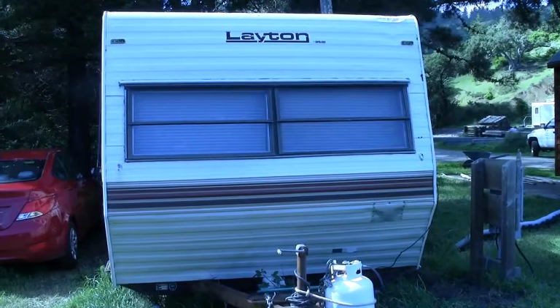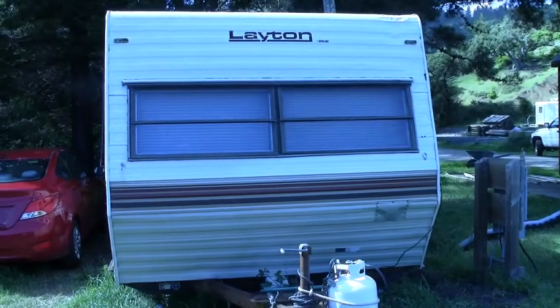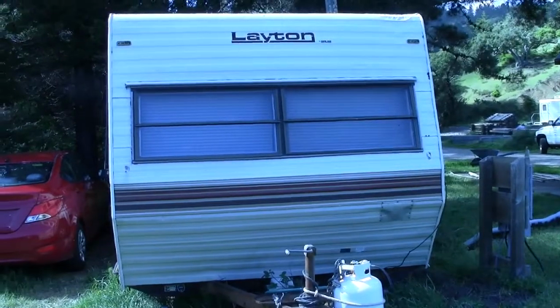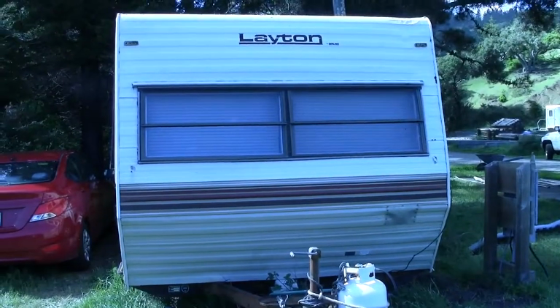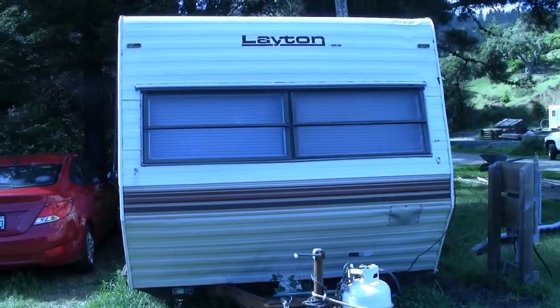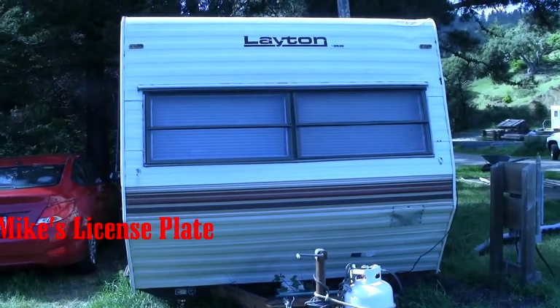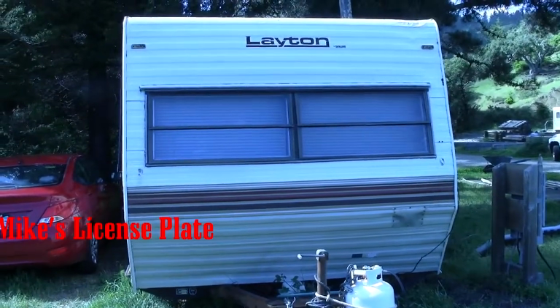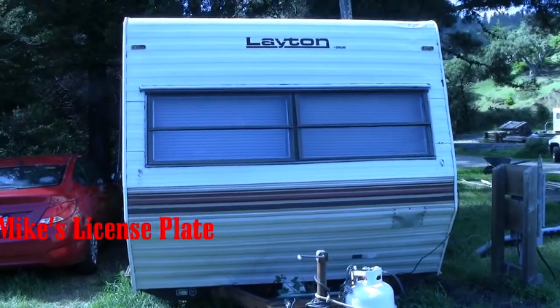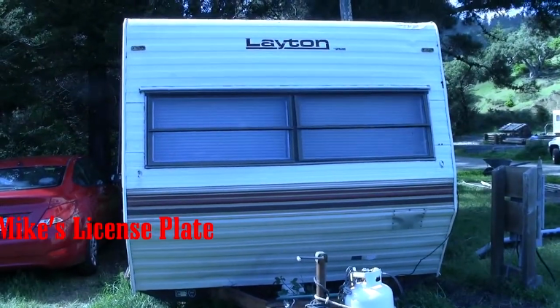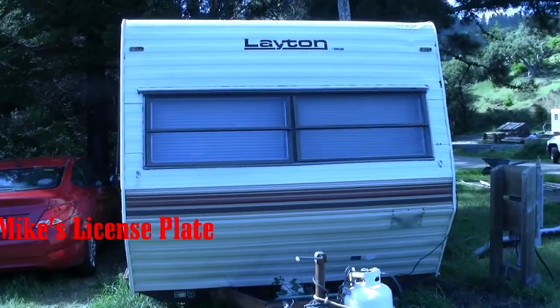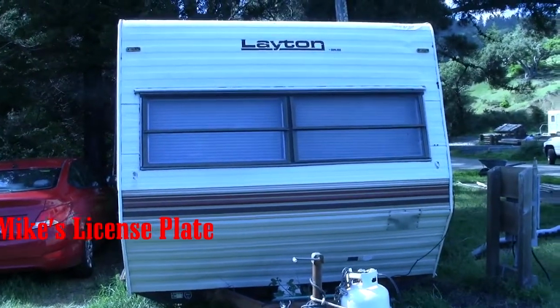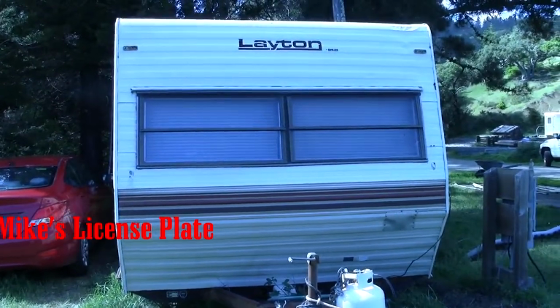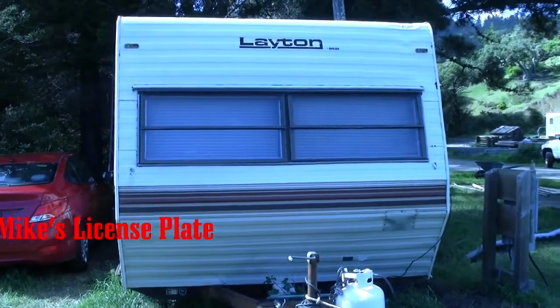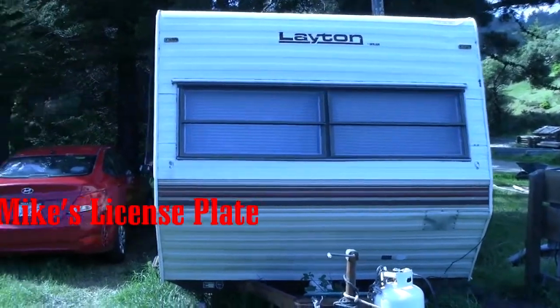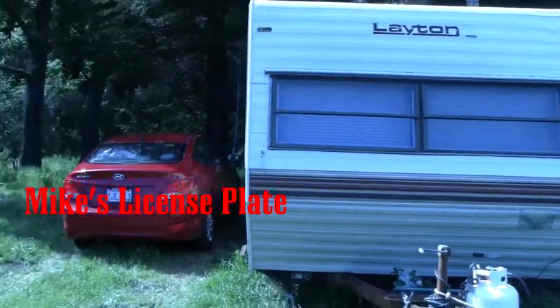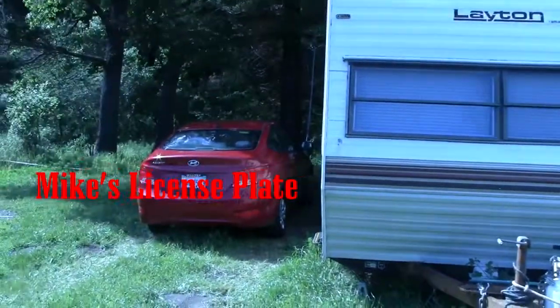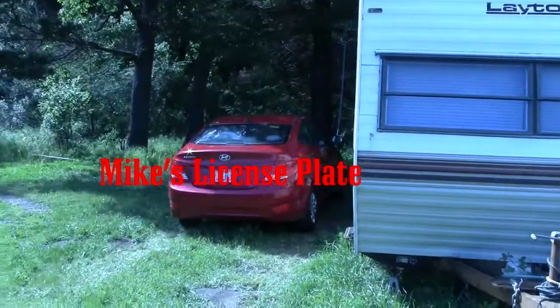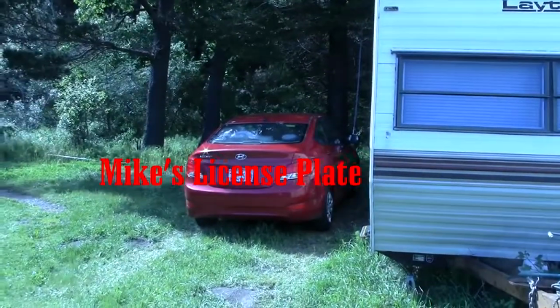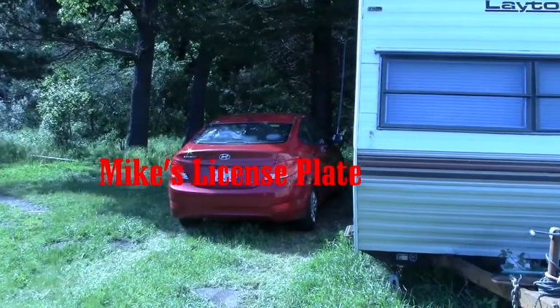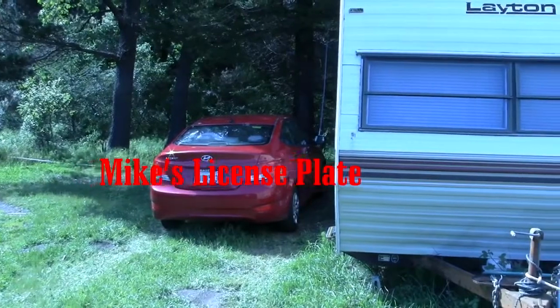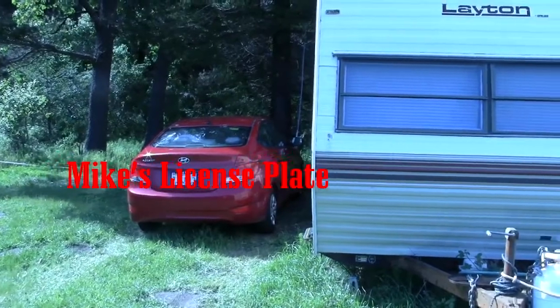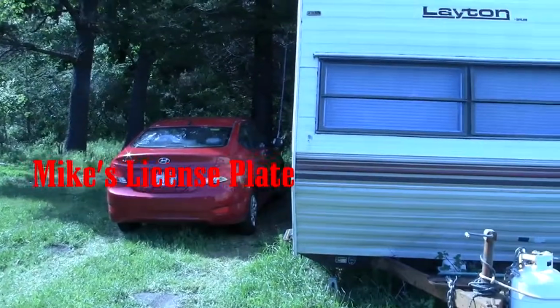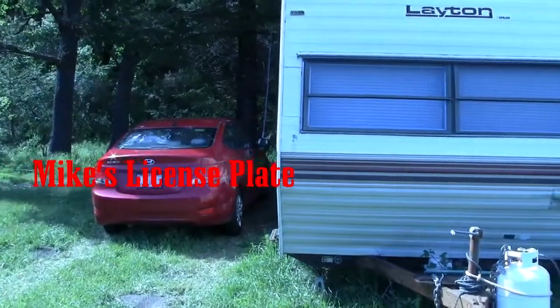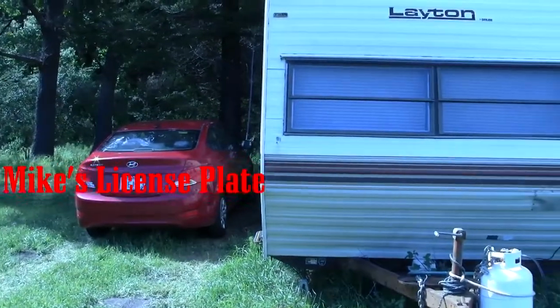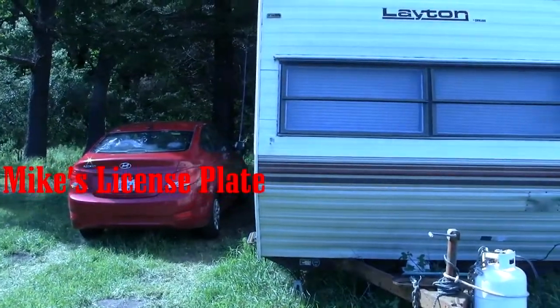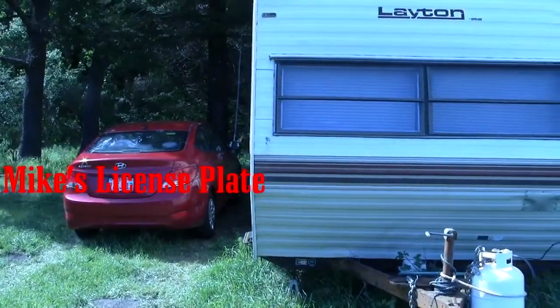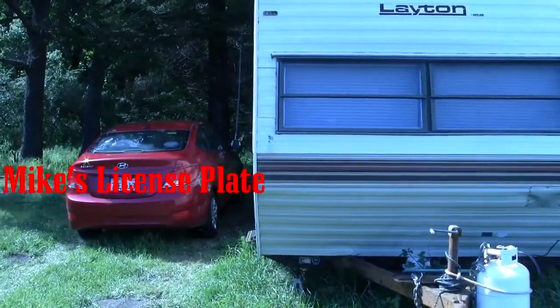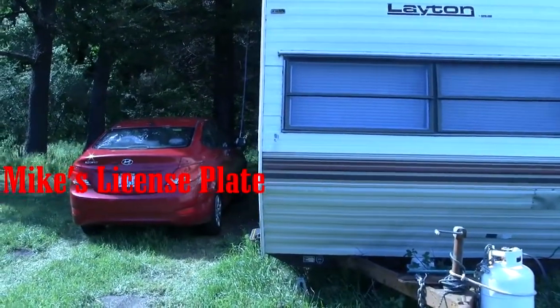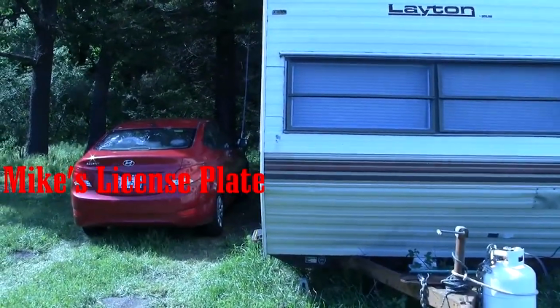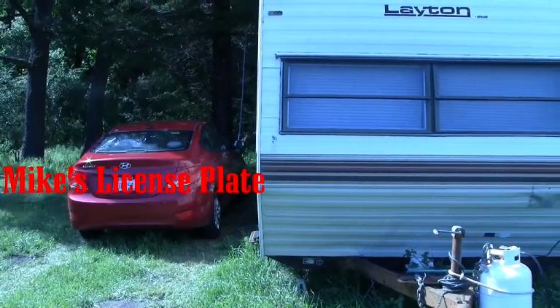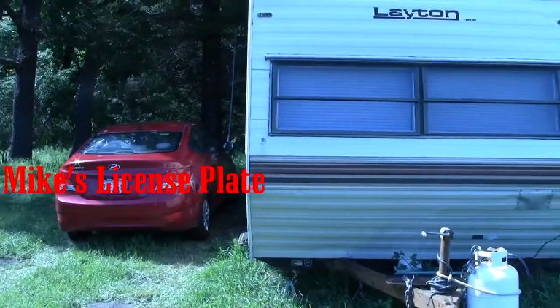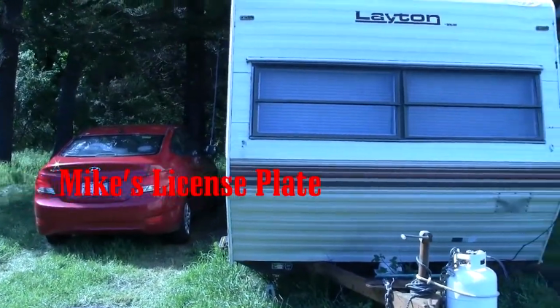Here's what the outside looks like. There's my car for scale — it's a 2015 Hyundai Accent.